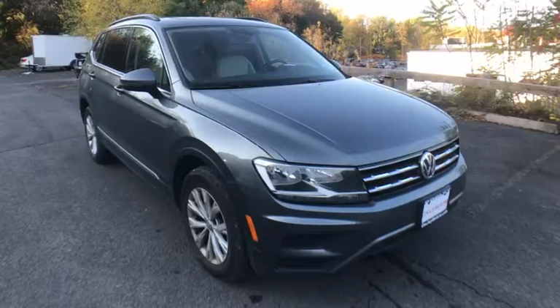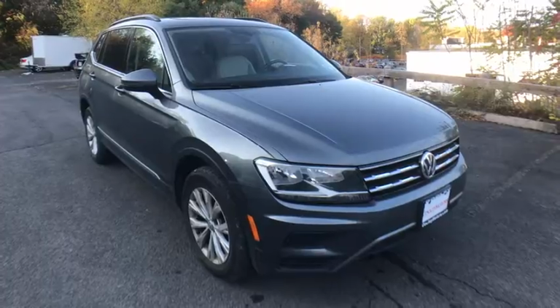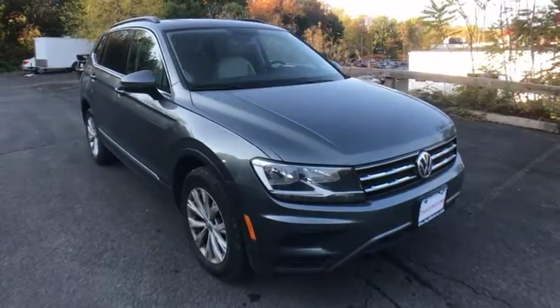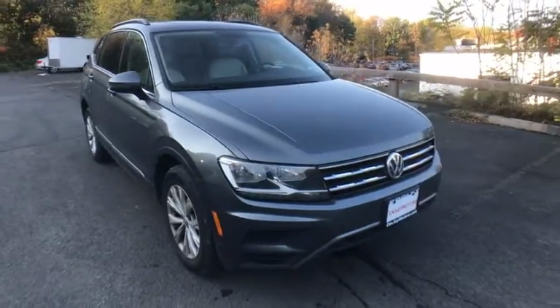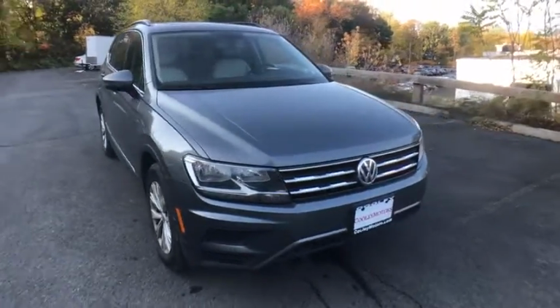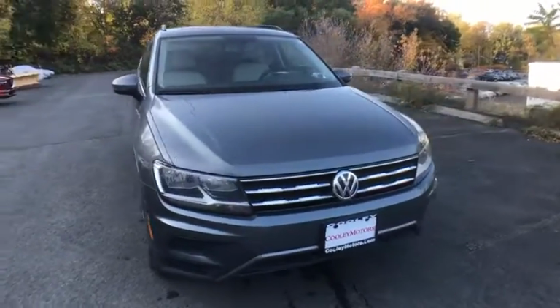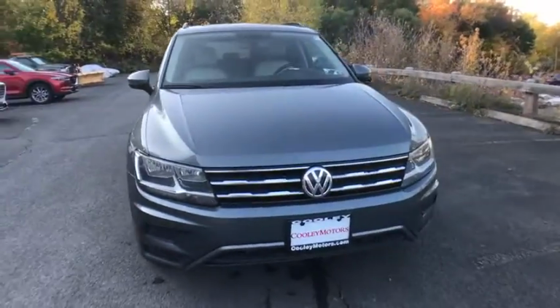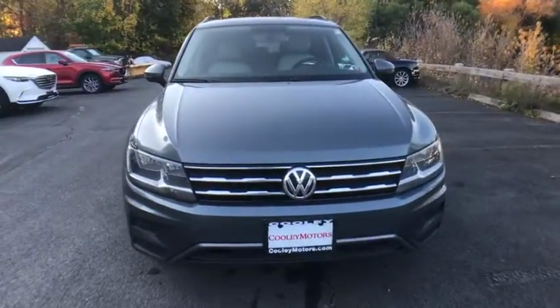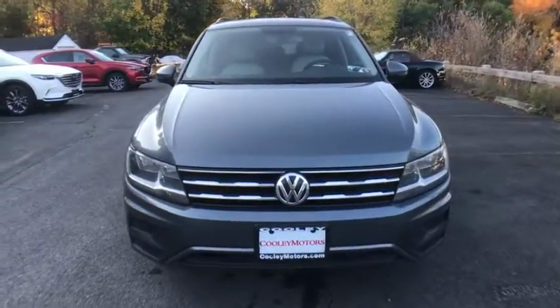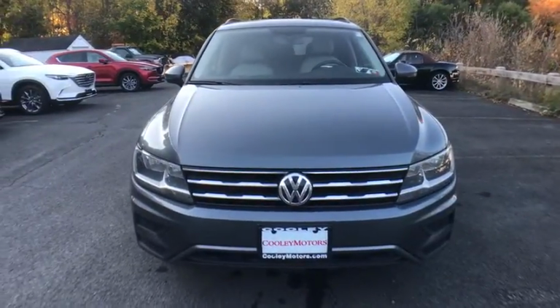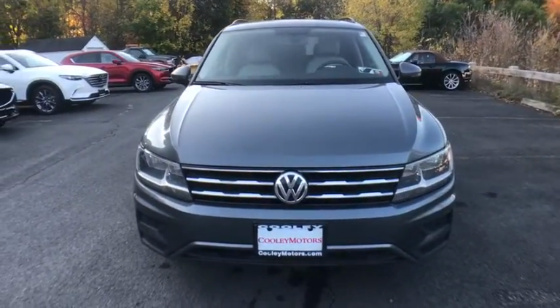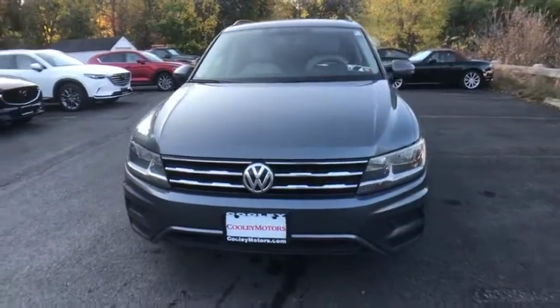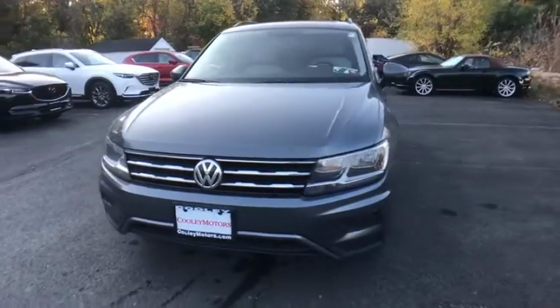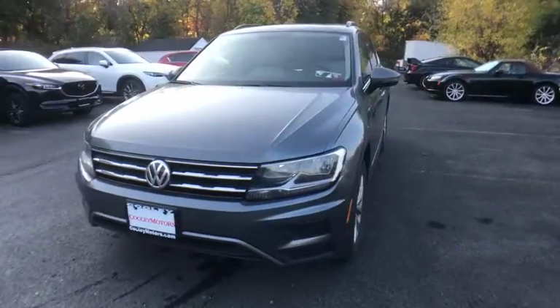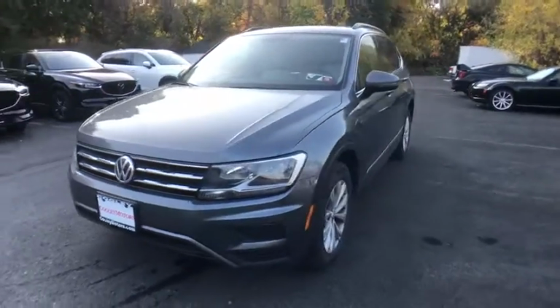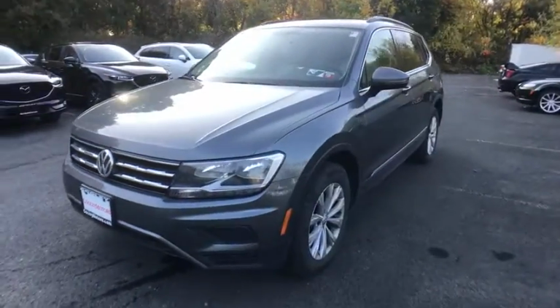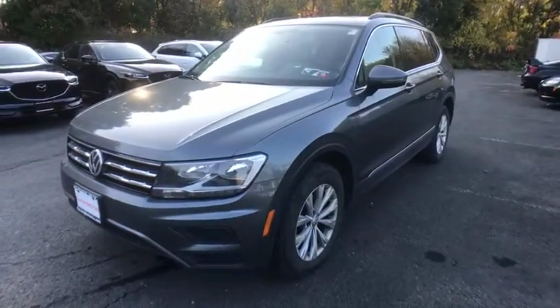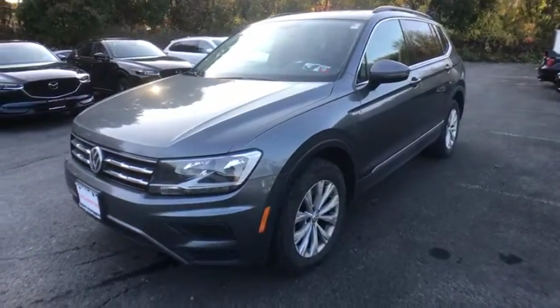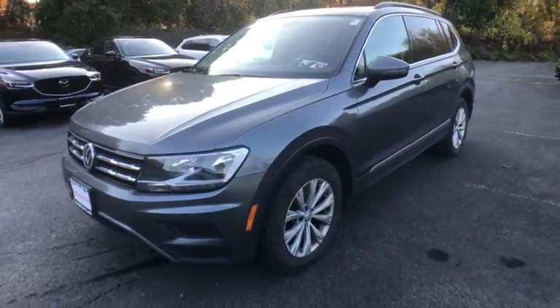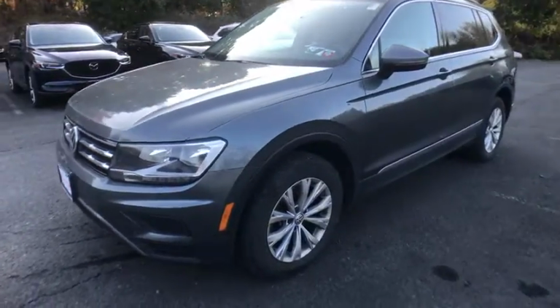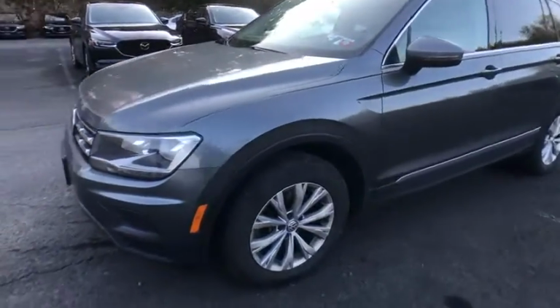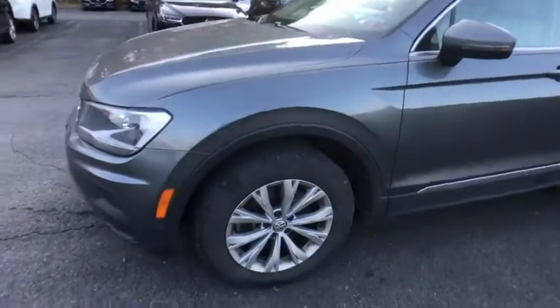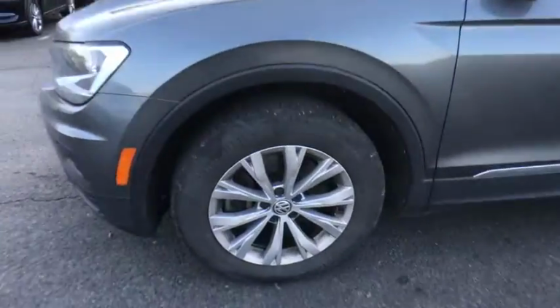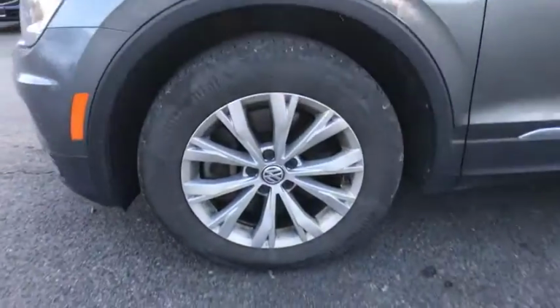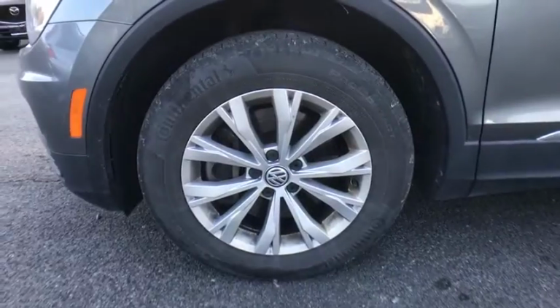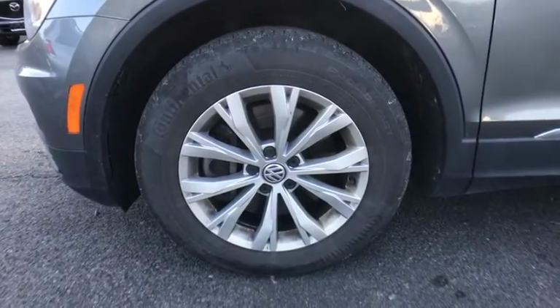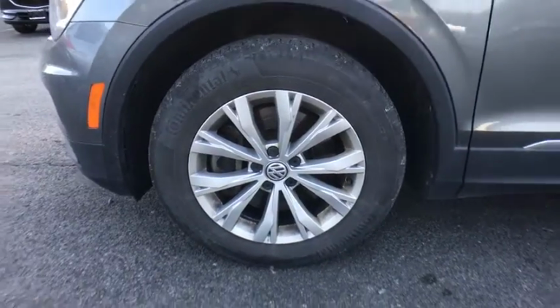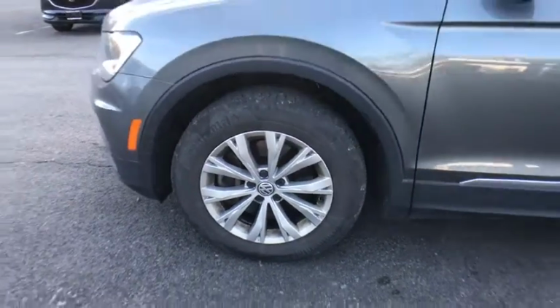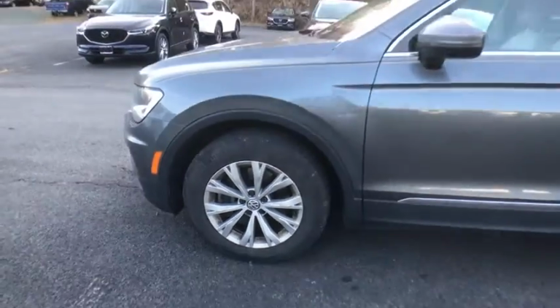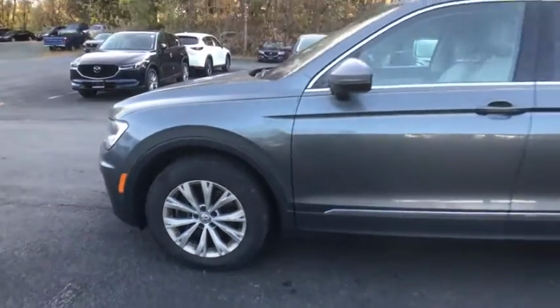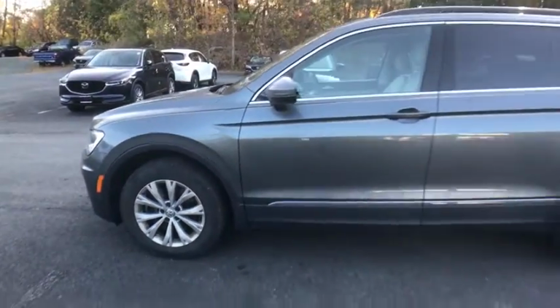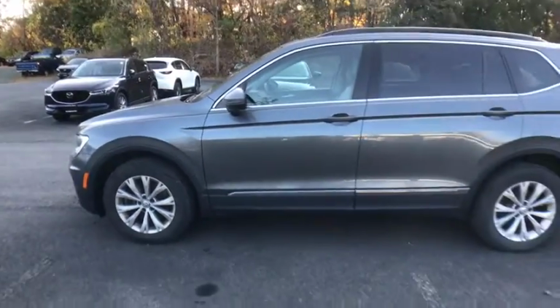Come test drive the 2018 Volkswagen Tiguan. With Volkswagen Tiguan, it's good to be turbo. Turbo with class. This vehicle has less than 45,000 miles. Here are some of this vehicle's great options.